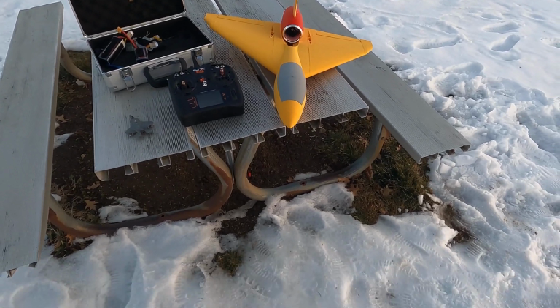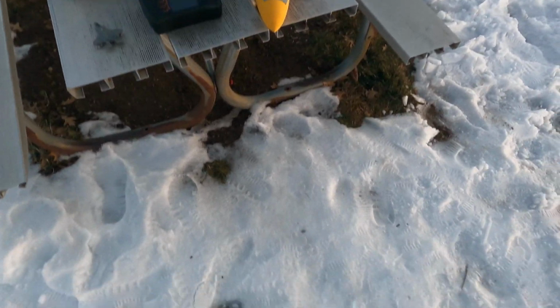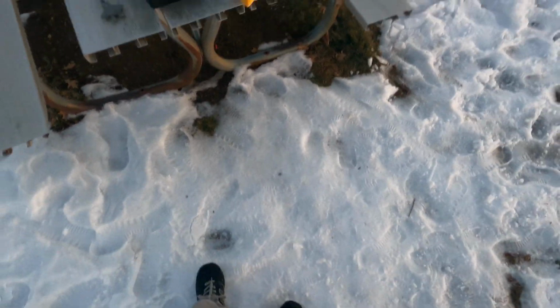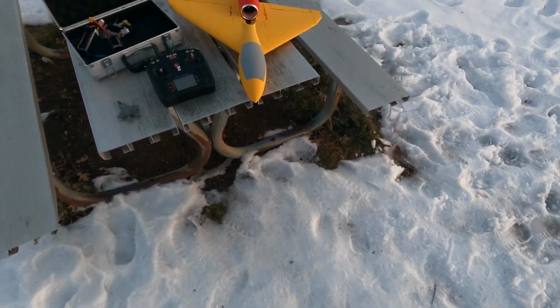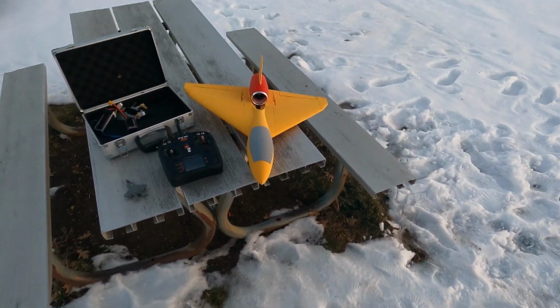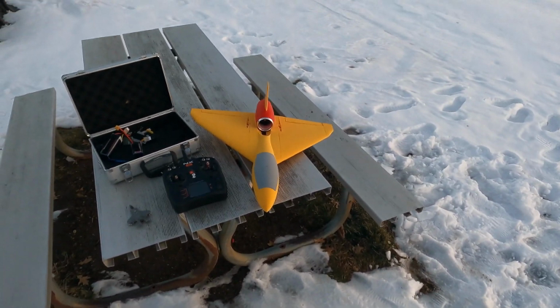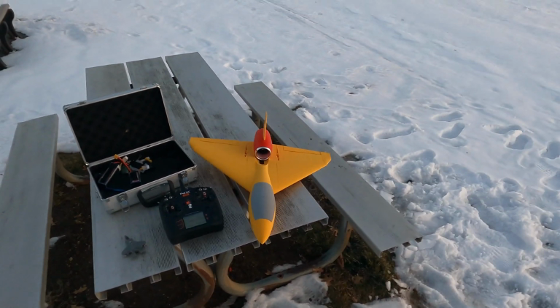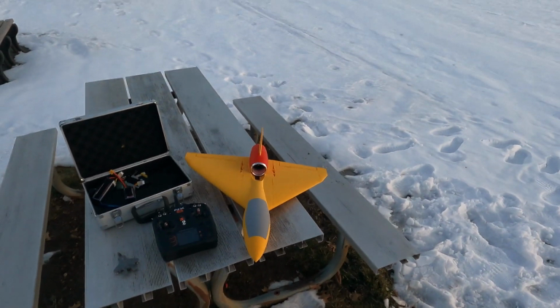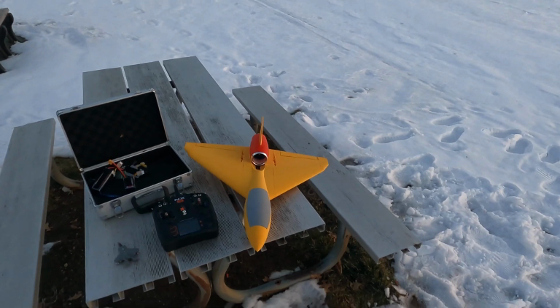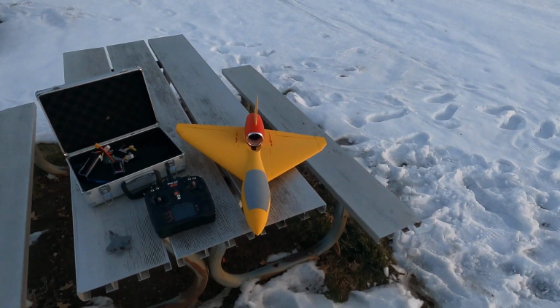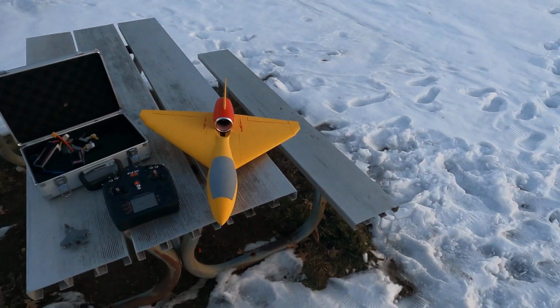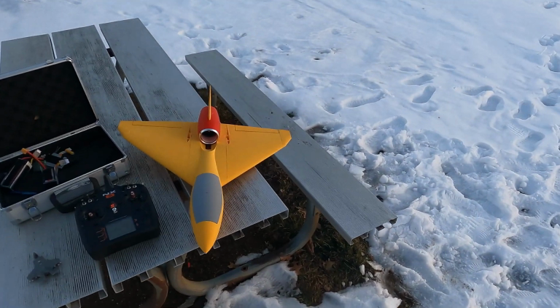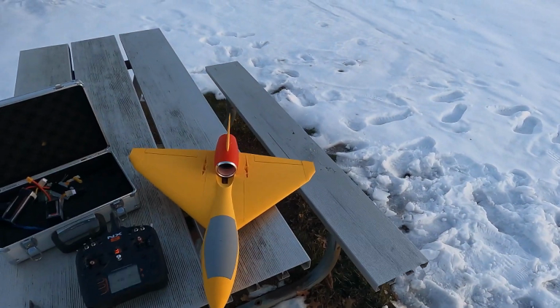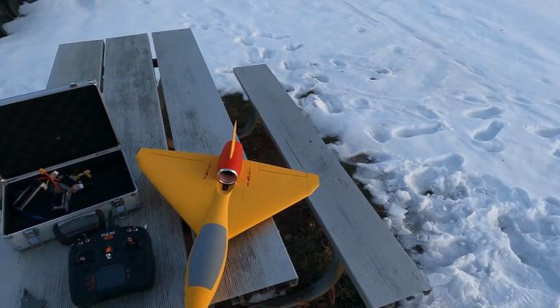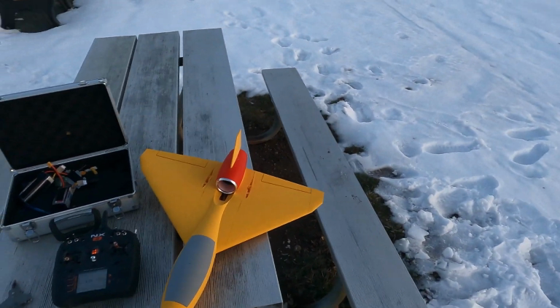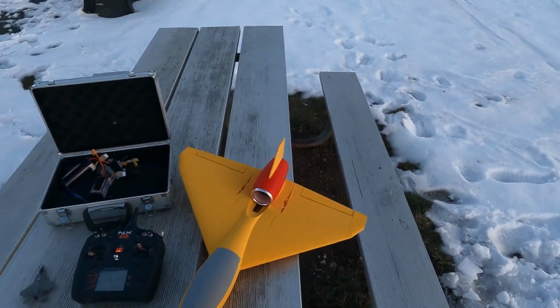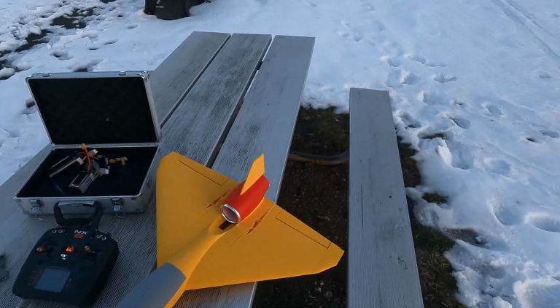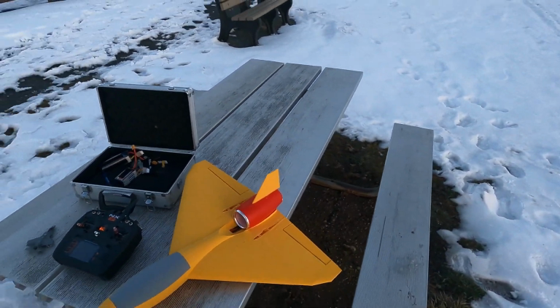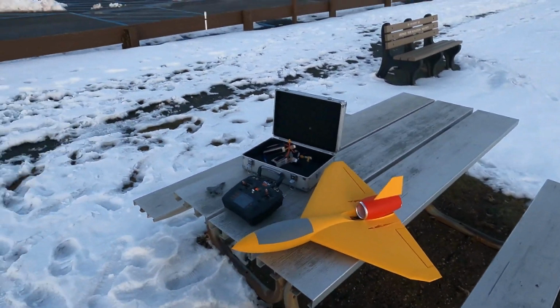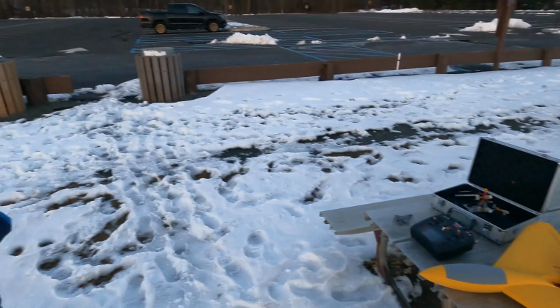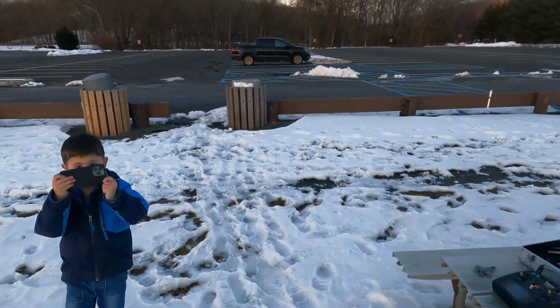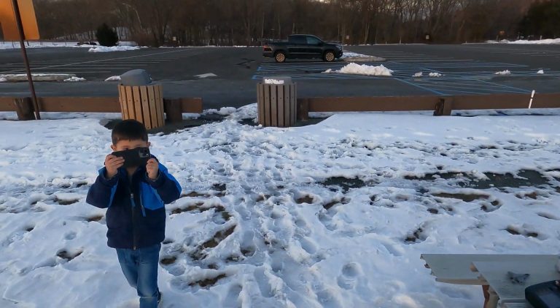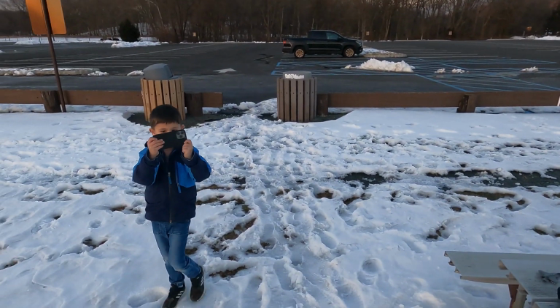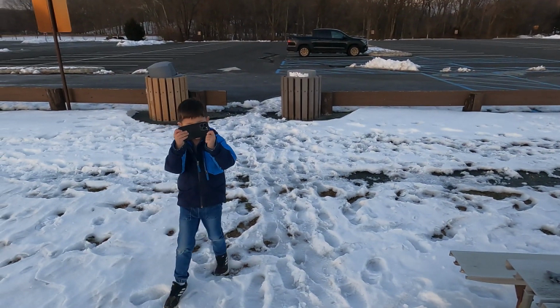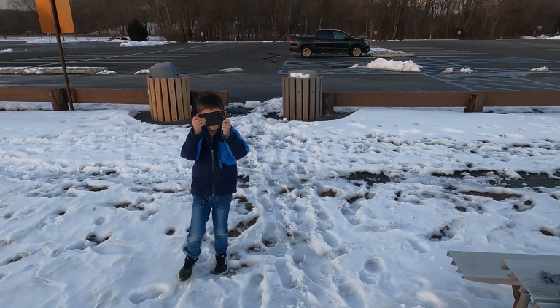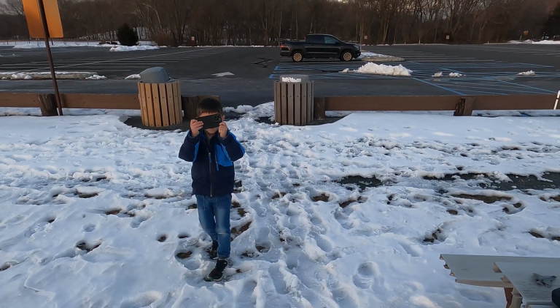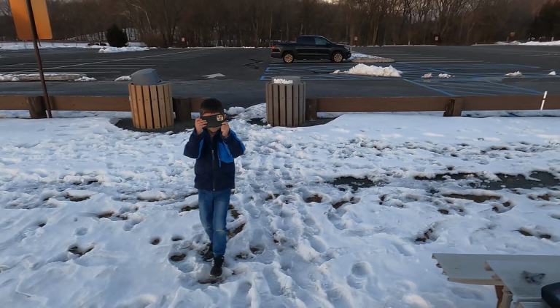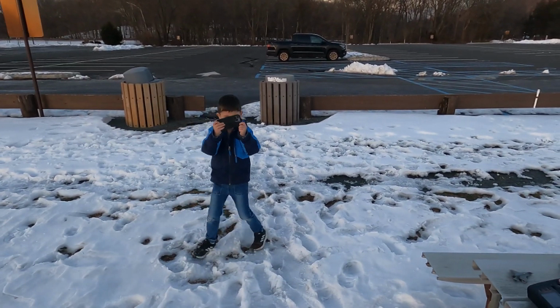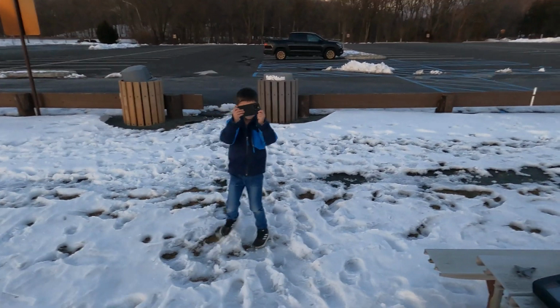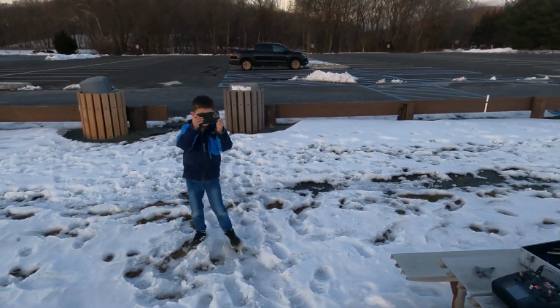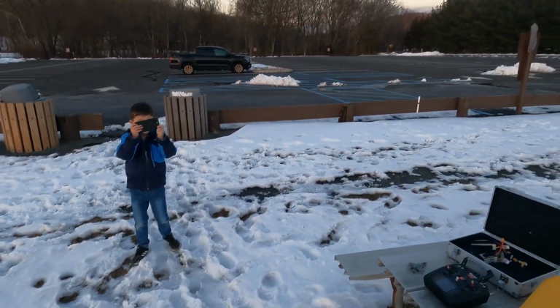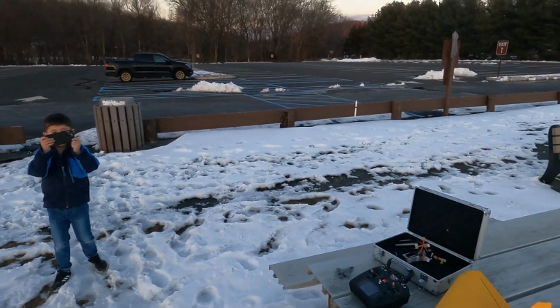We're back at the field — I was here literally four hours ago with the pocket rocket. I've got my helper here who's going to help me film because the GoPro is just not cutting it.